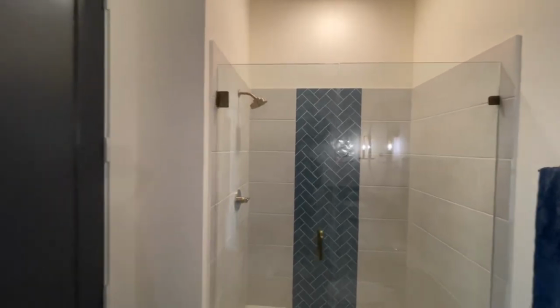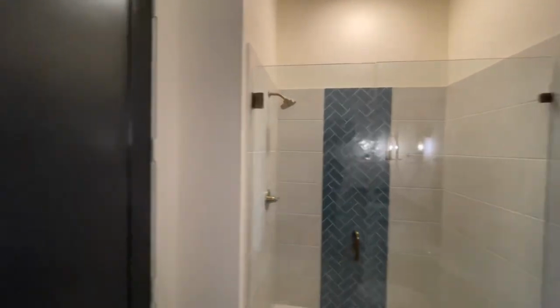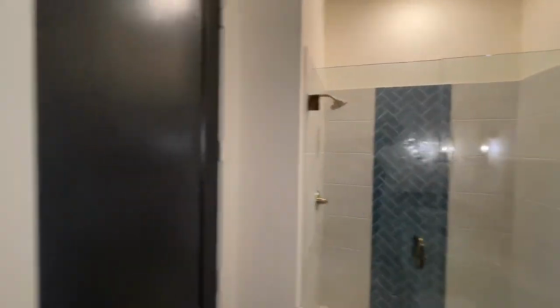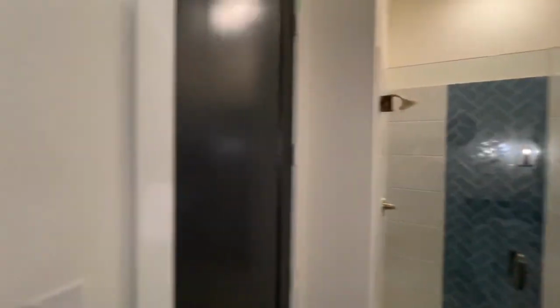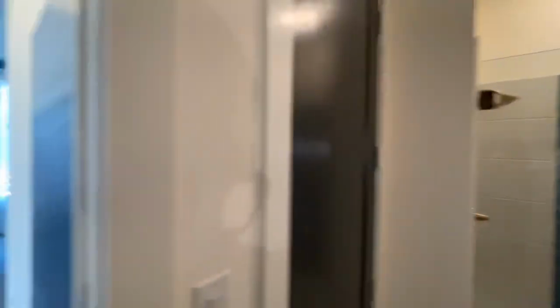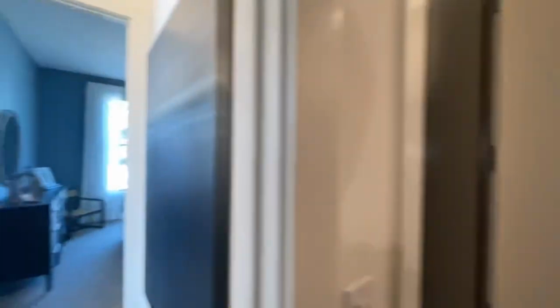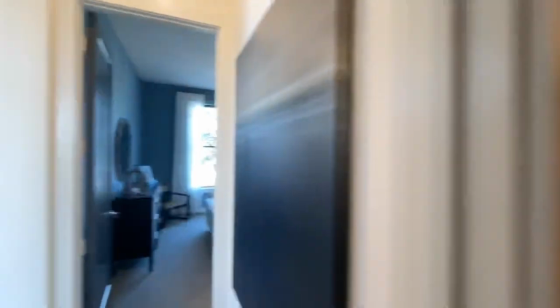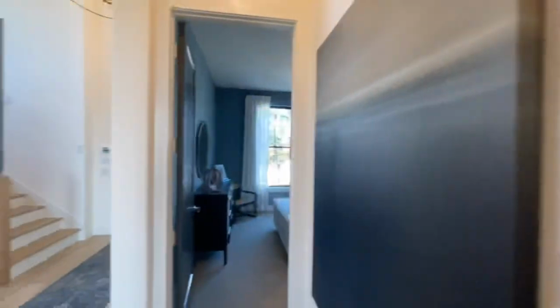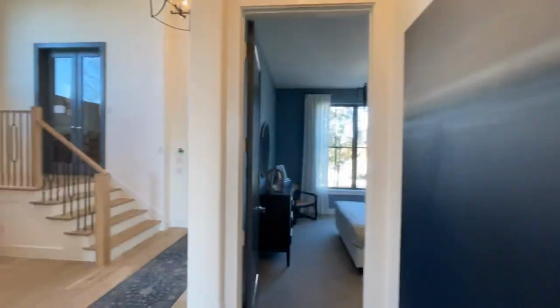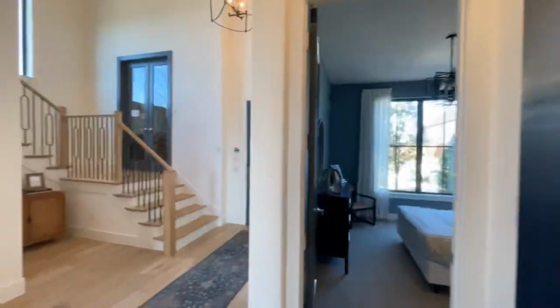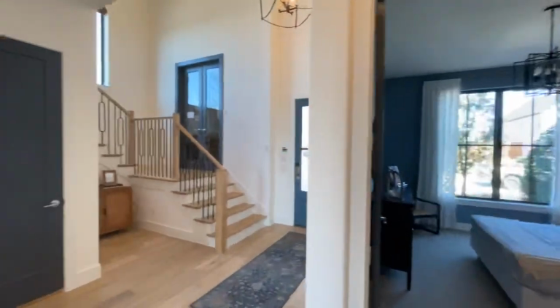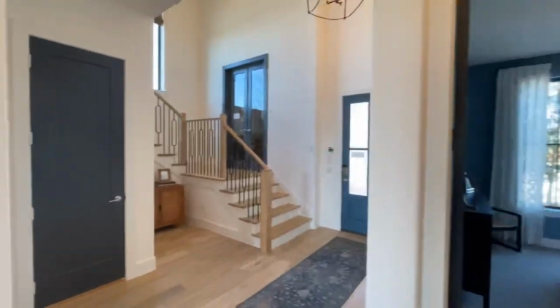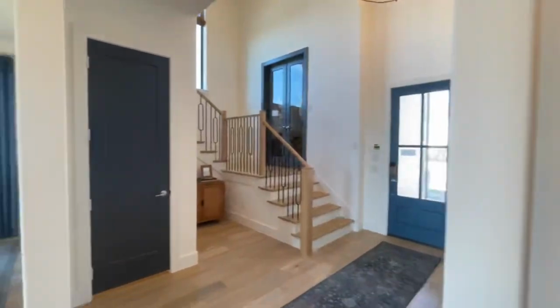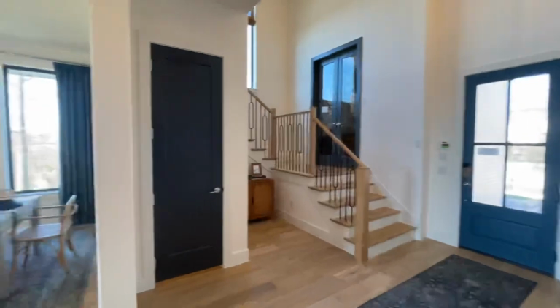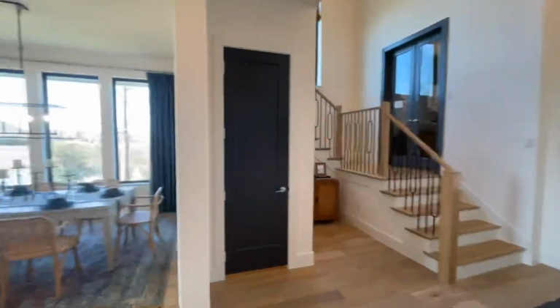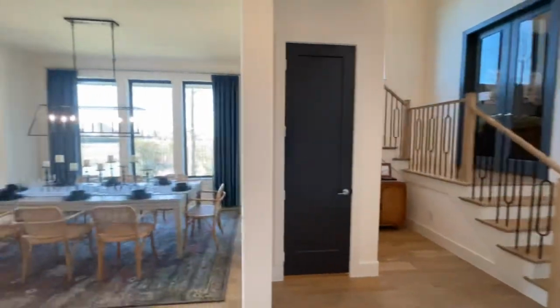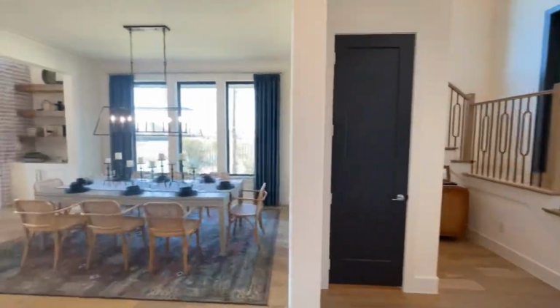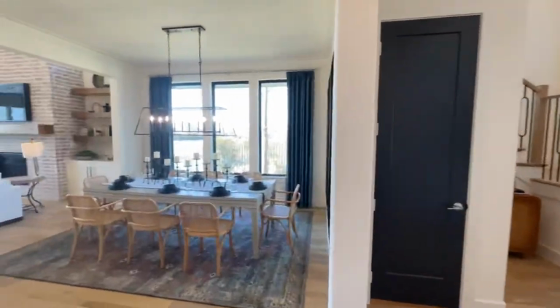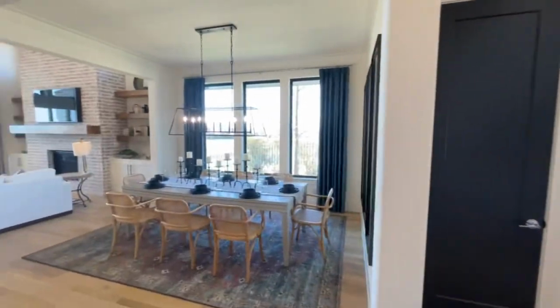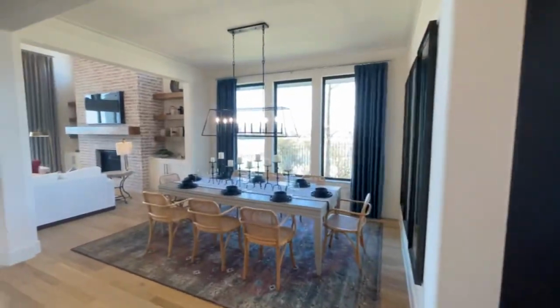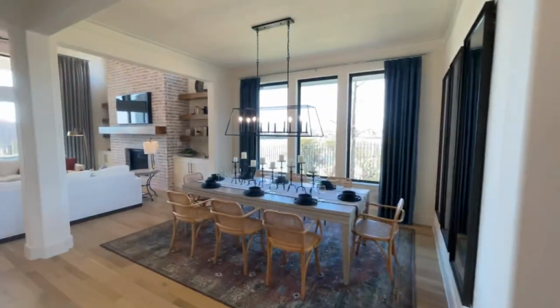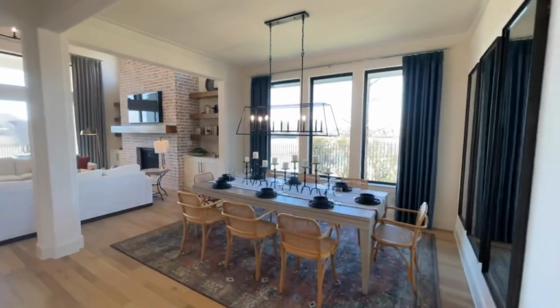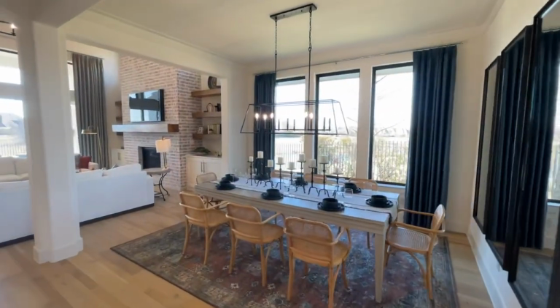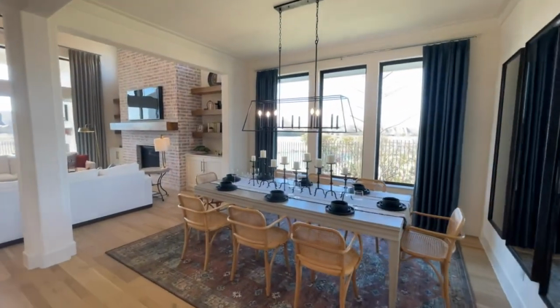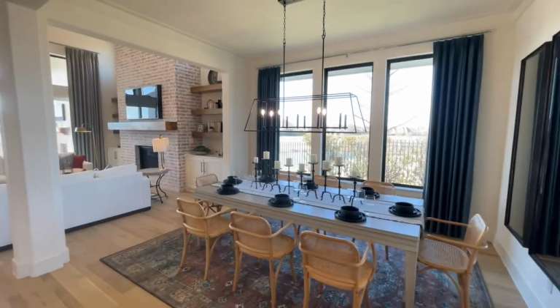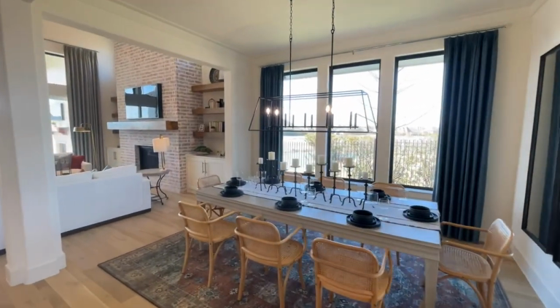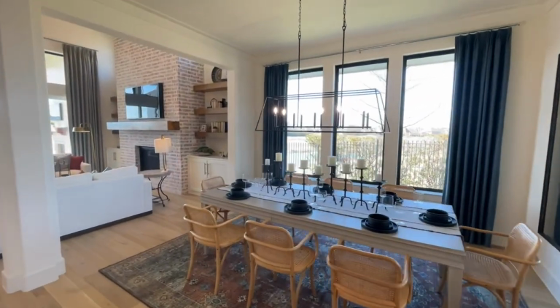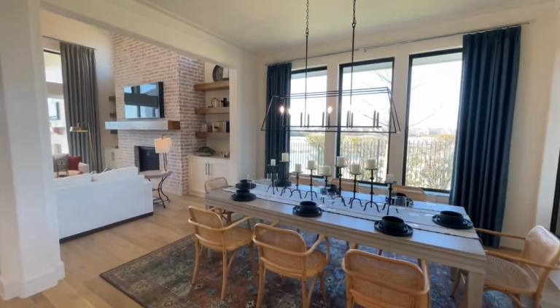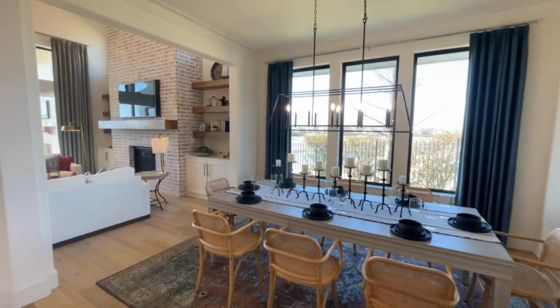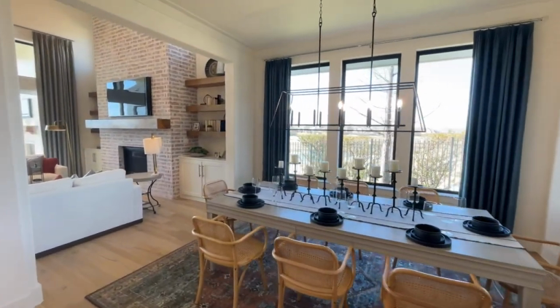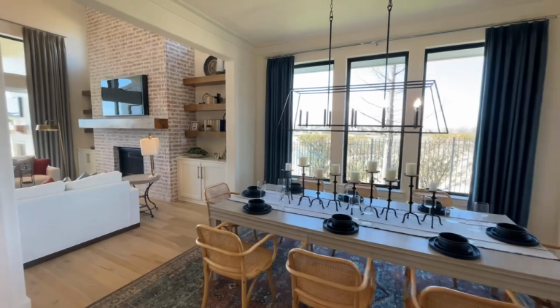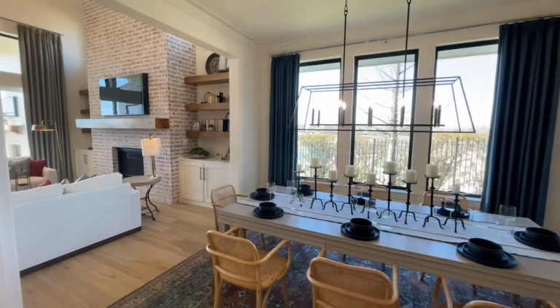I do like the two sconce lights flanking the mirror, the shaker cabinets, and a nice little center basket weave tile design.